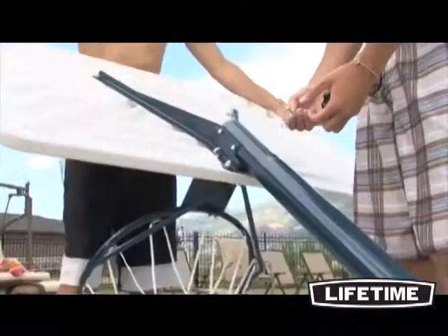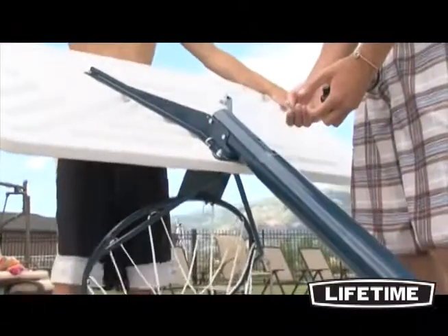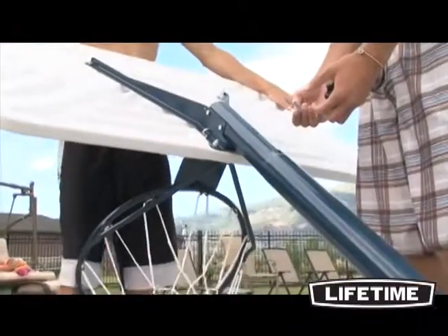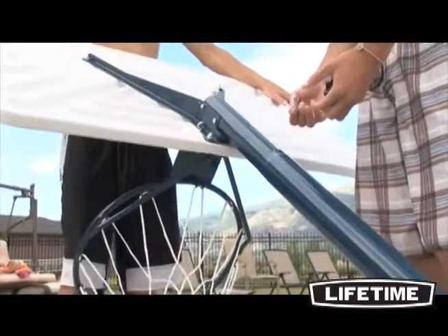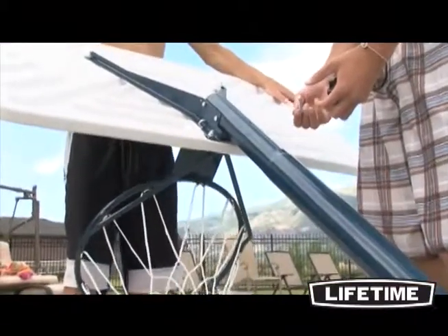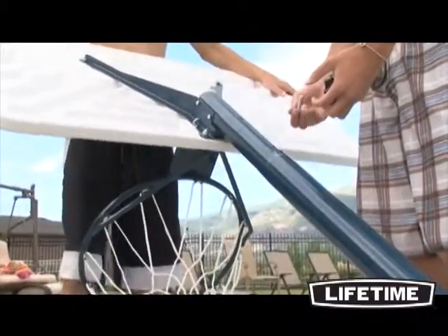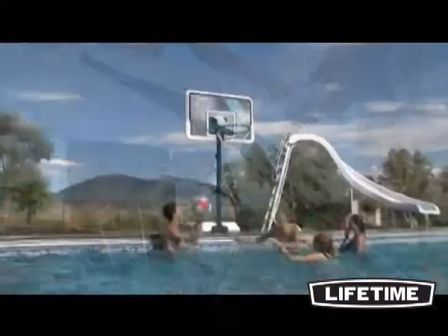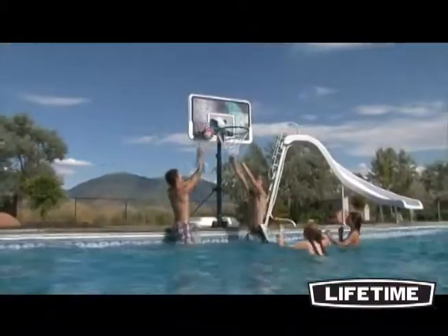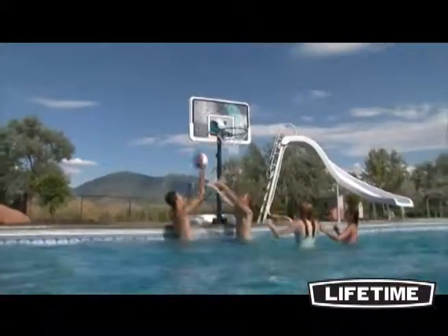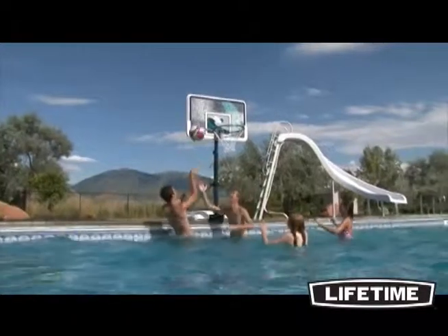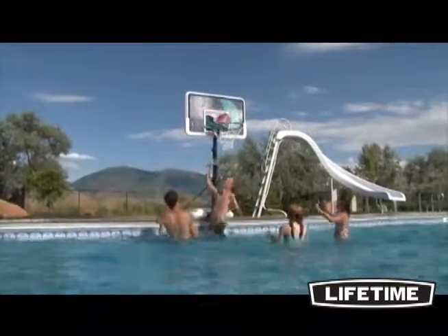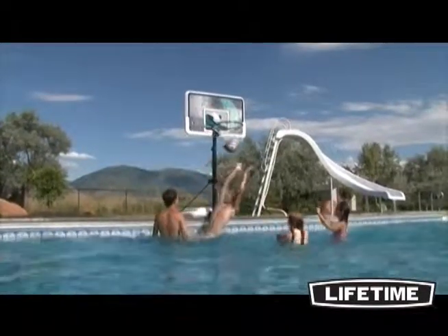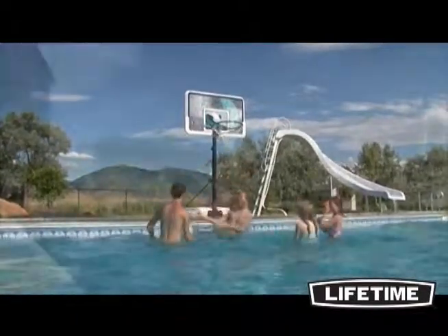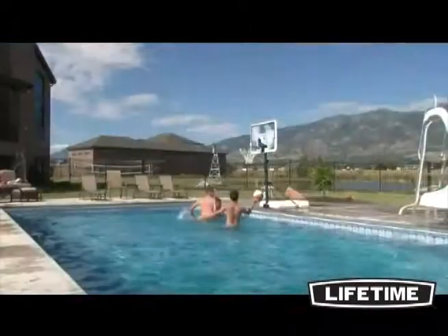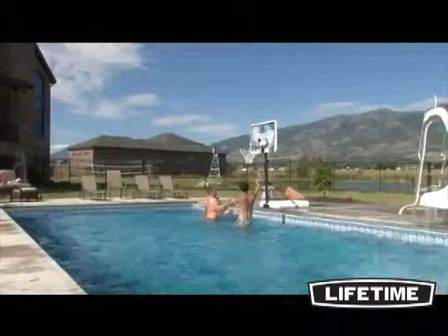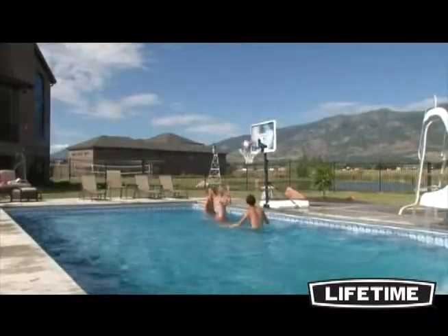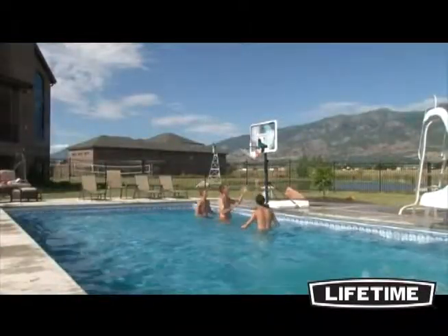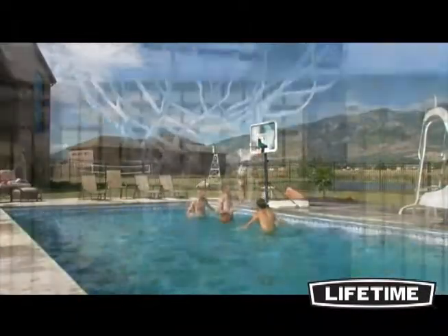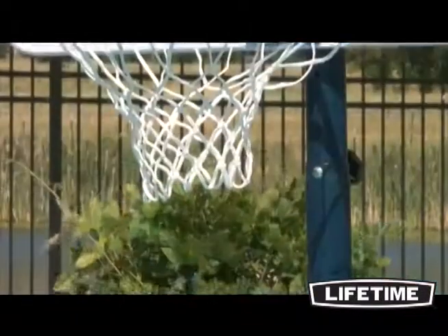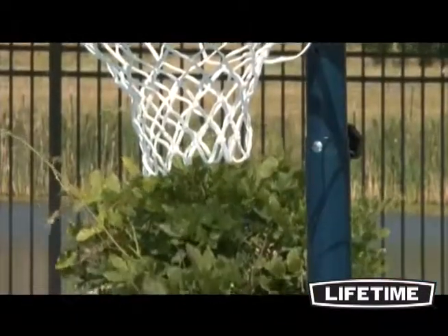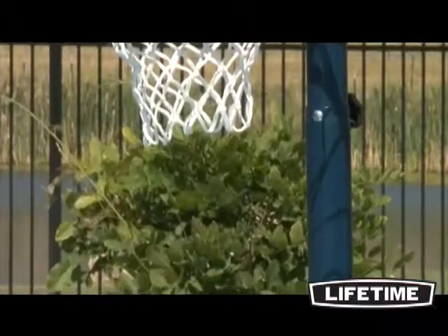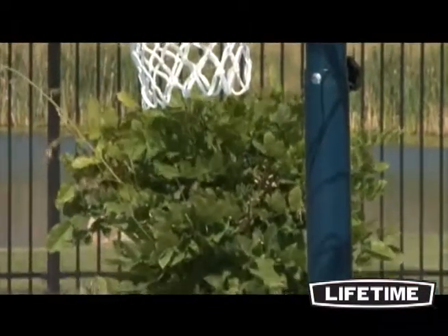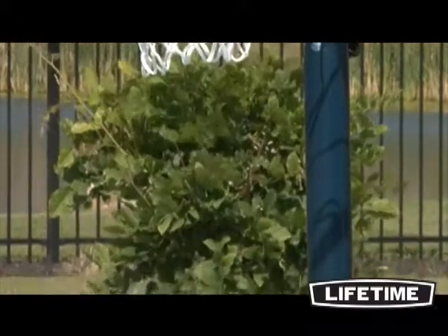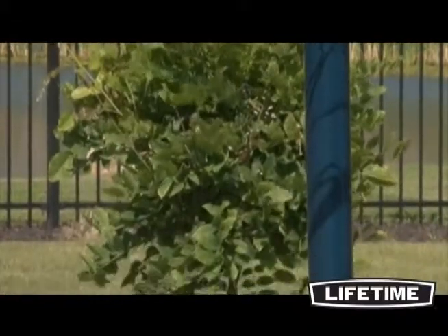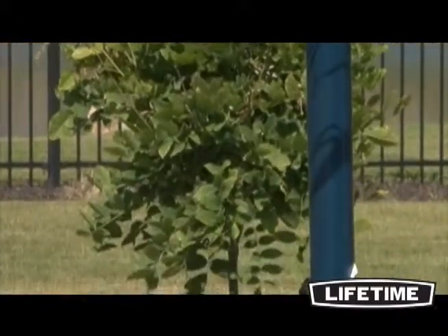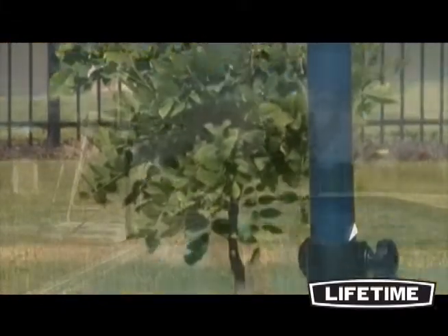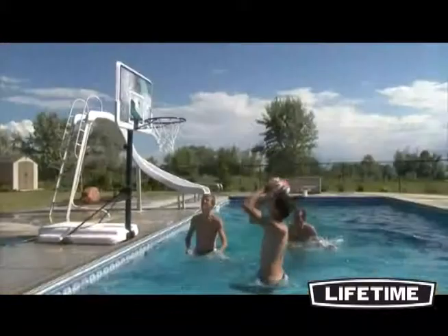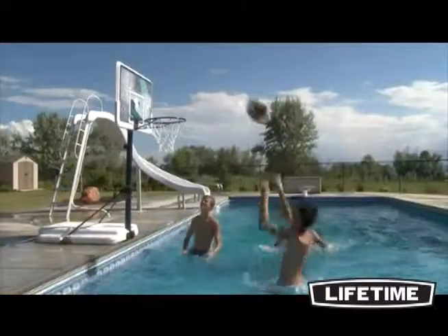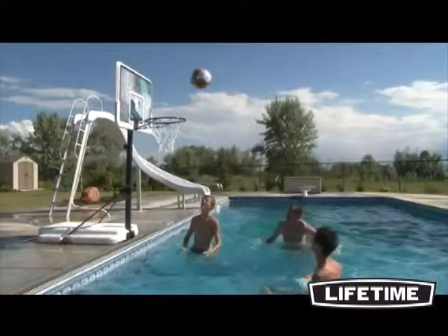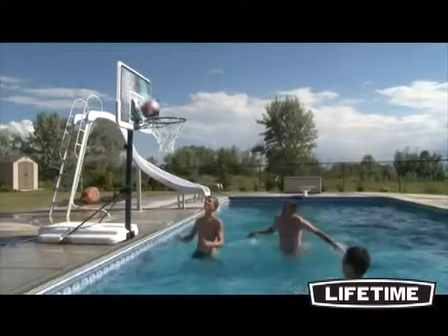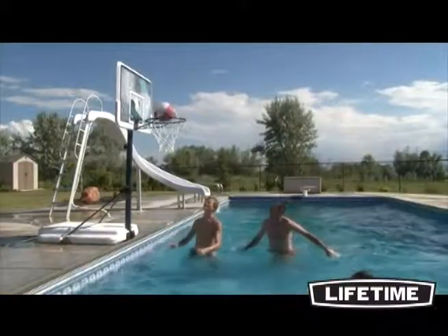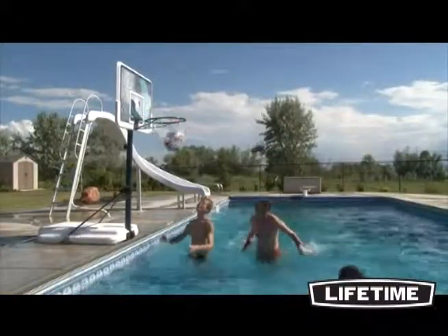Adjusting from four to six and a half feet high, the poolside basketball hoop is great for all ages. With a durable, powder-coated finish, the three-inch diameter round steel pole is weather and rust resistant and guaranteed to look good year after year.